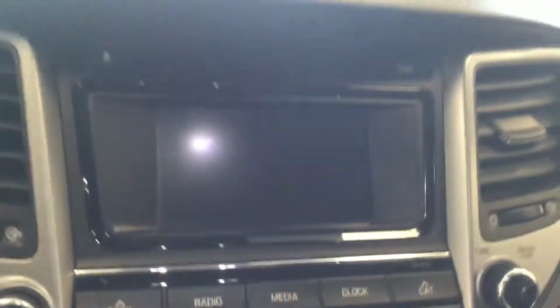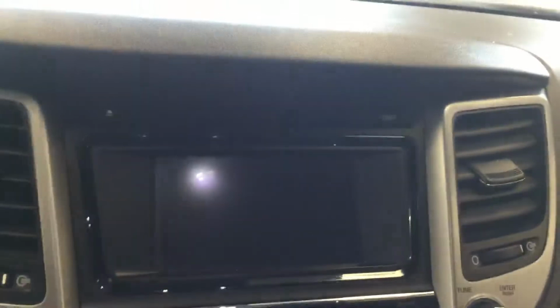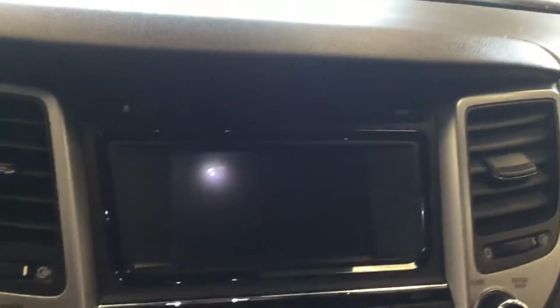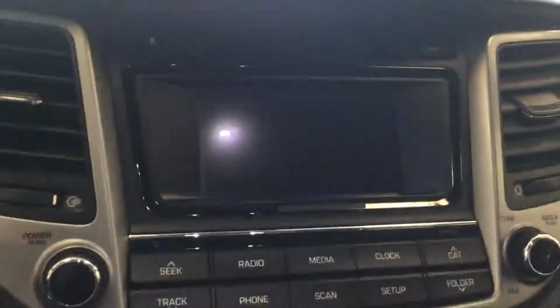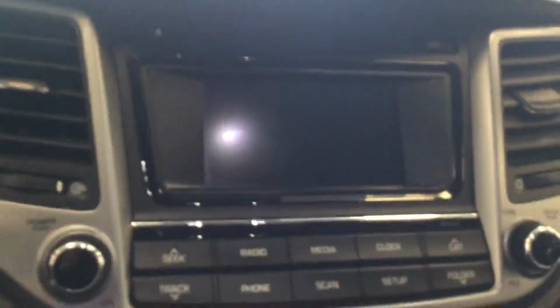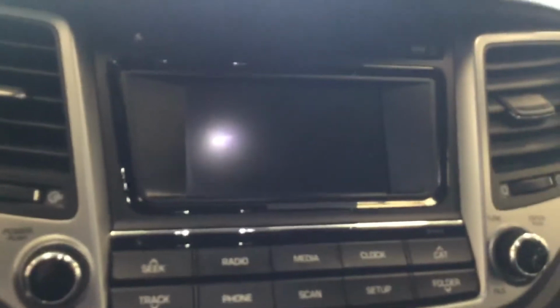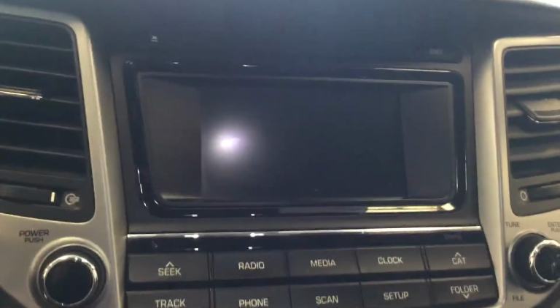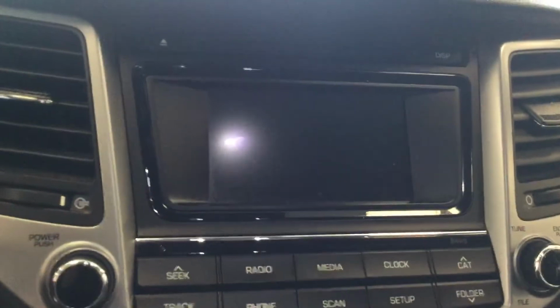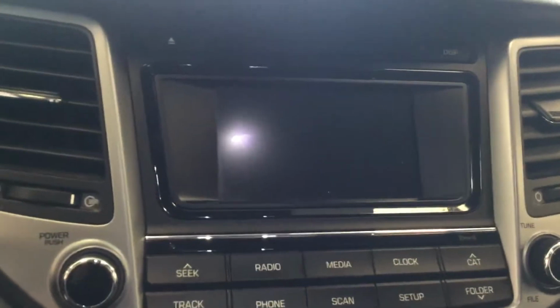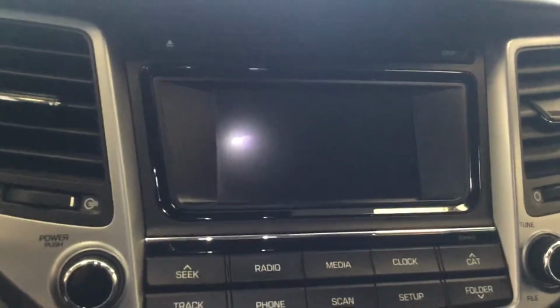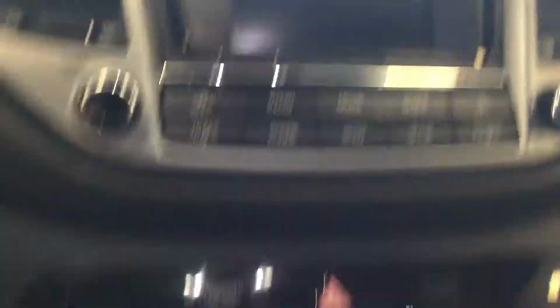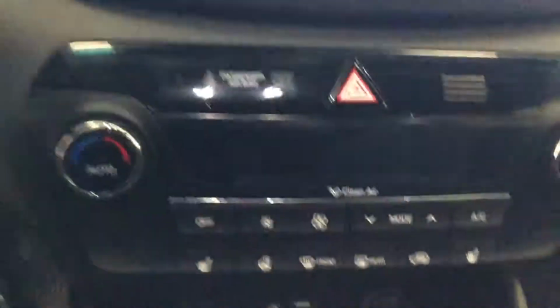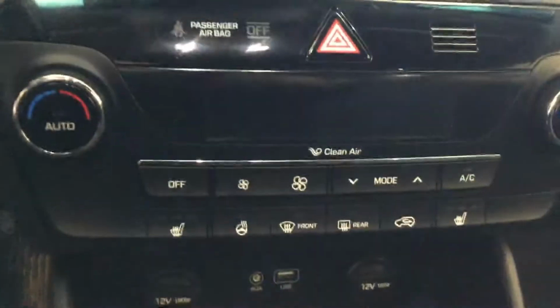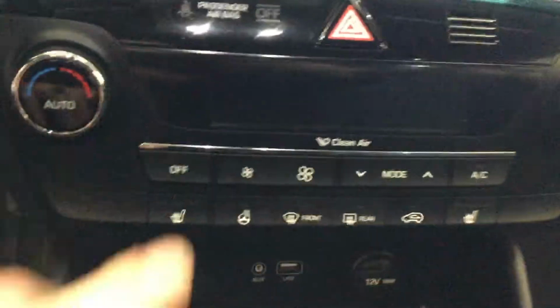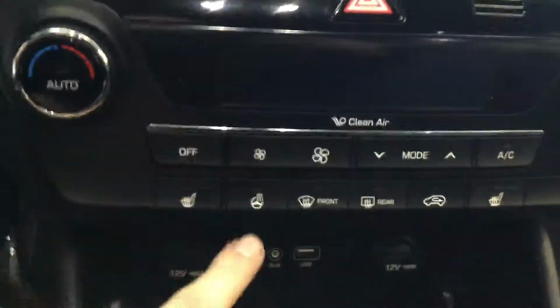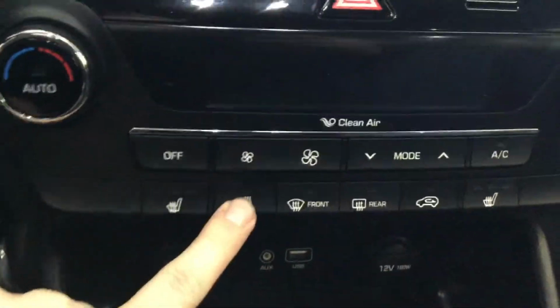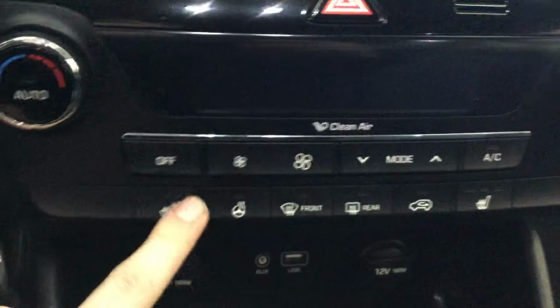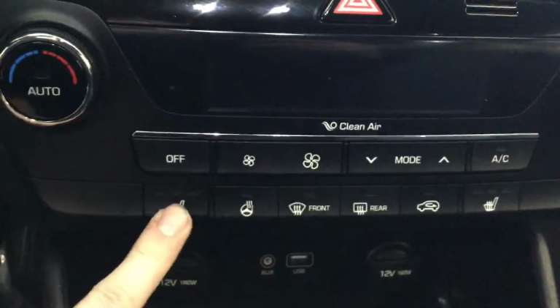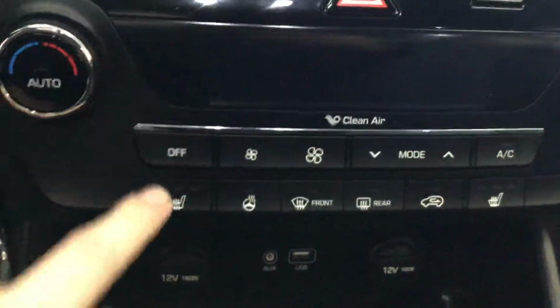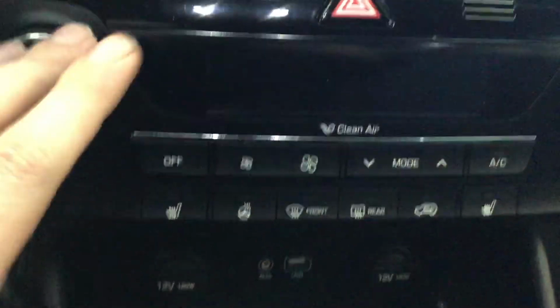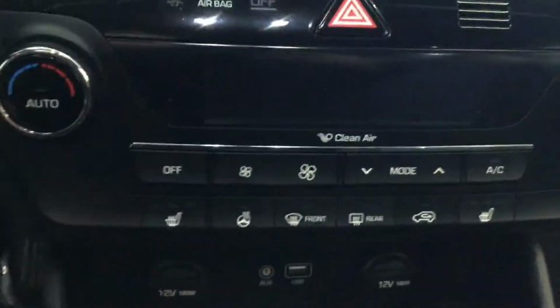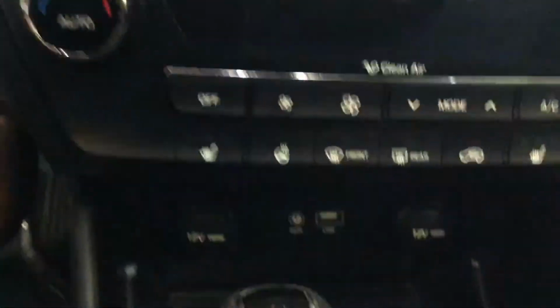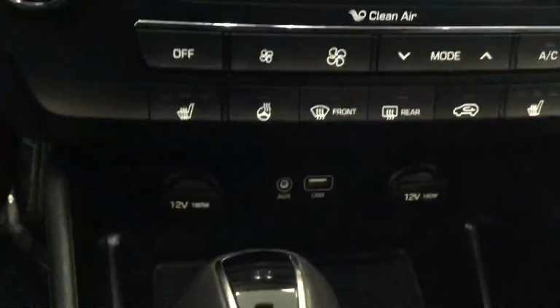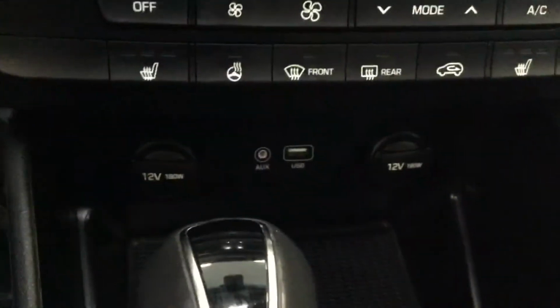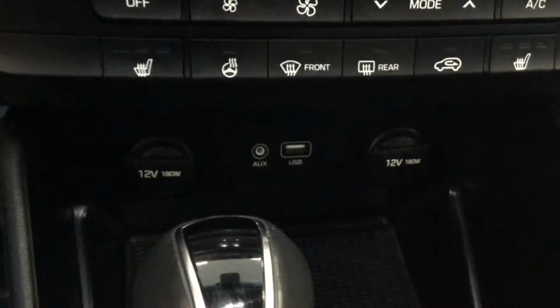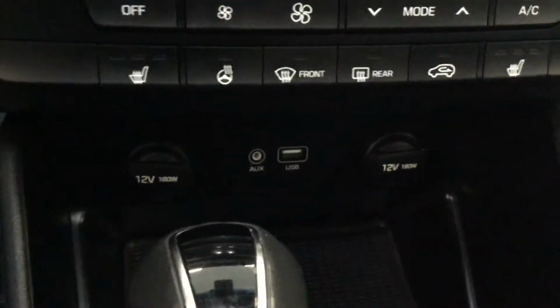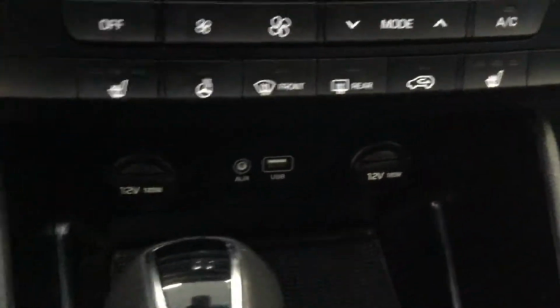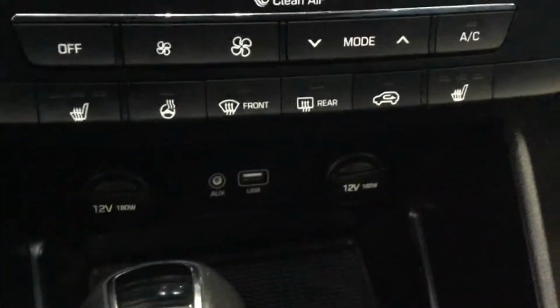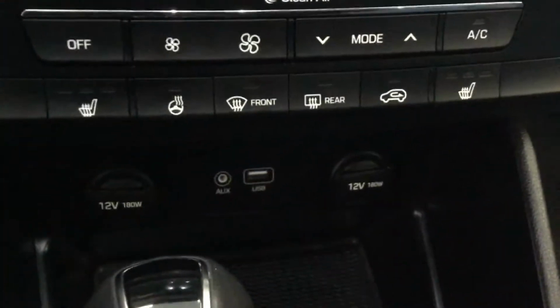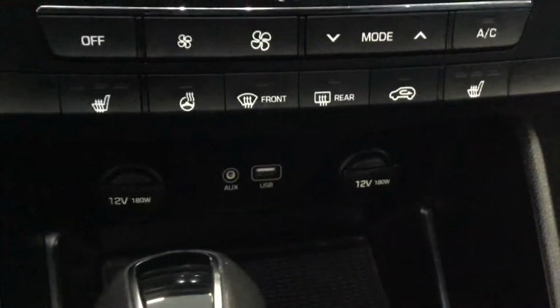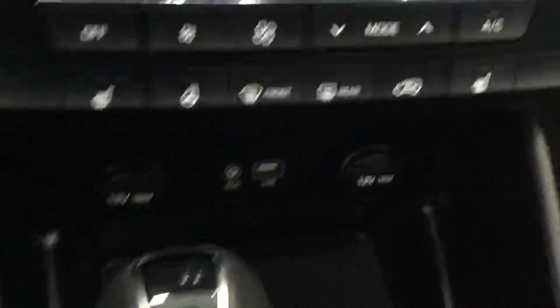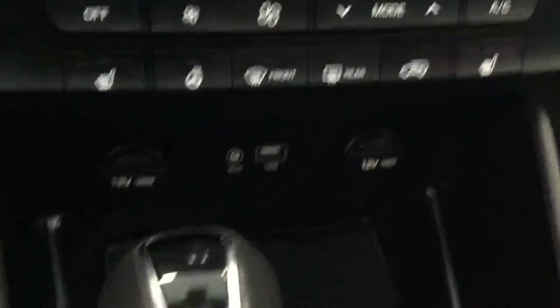Backup camera, AM FM radio as well as your CD player. Right over here you have a heated steering wheel, heated seats, dual climate control, and a USB auxiliary port to charge your phone and listen to your music.